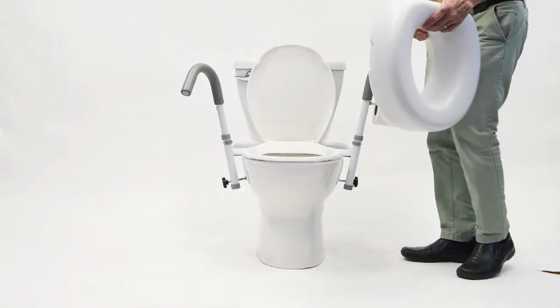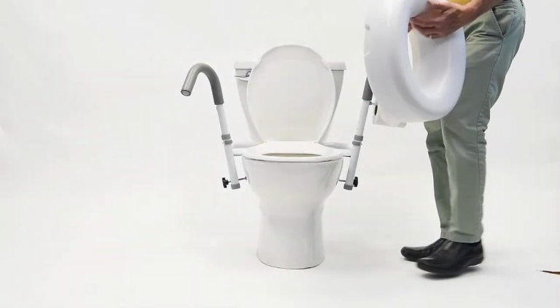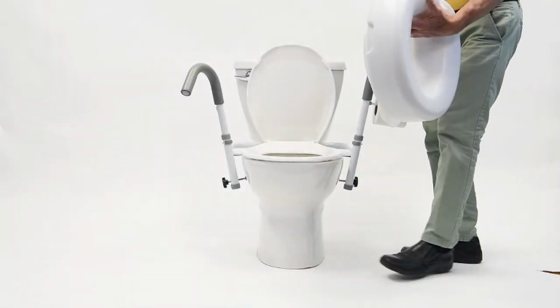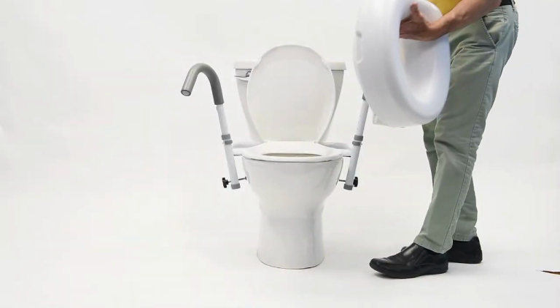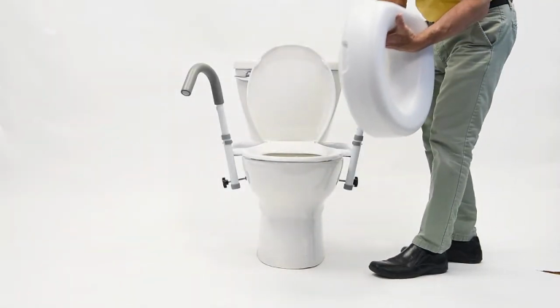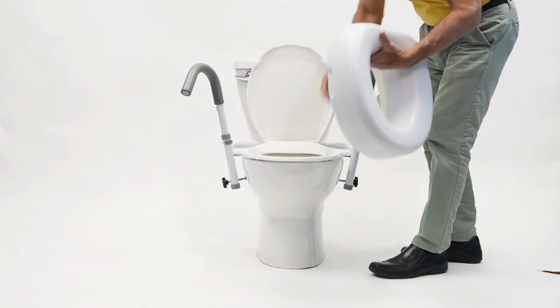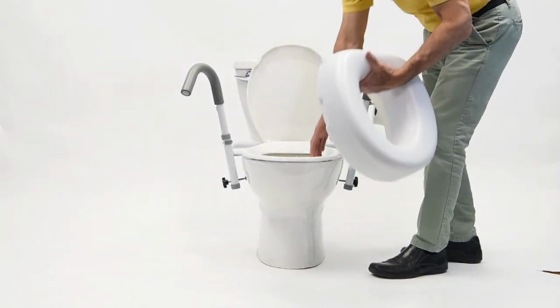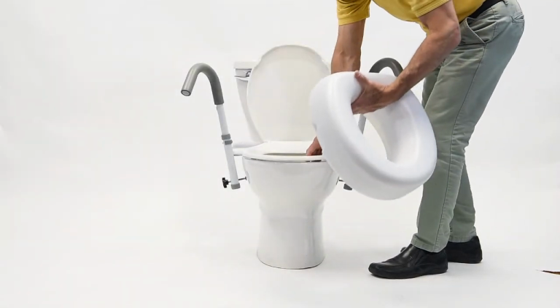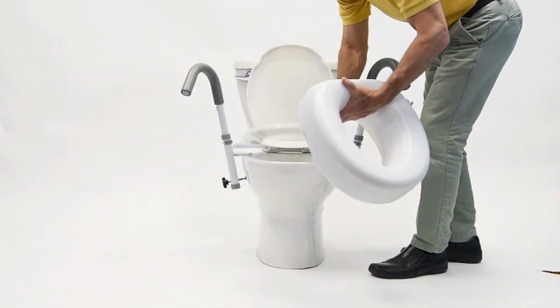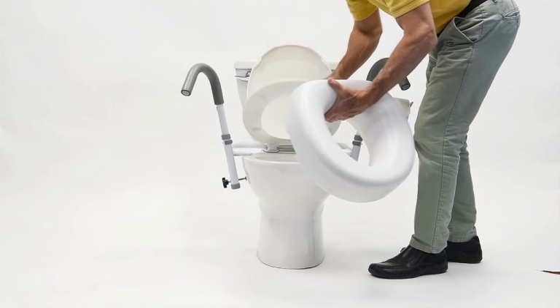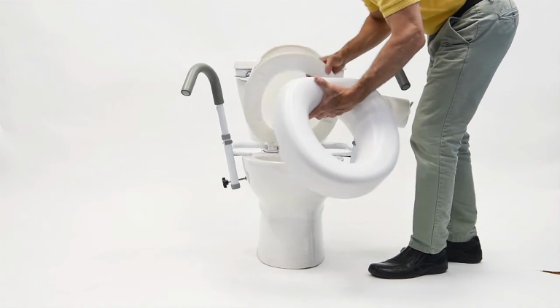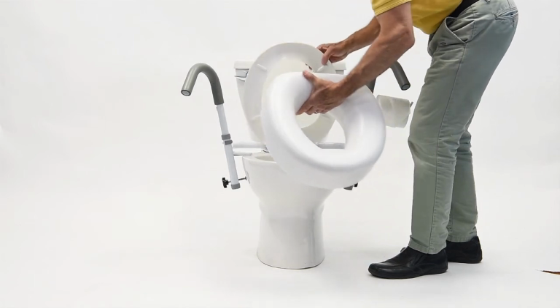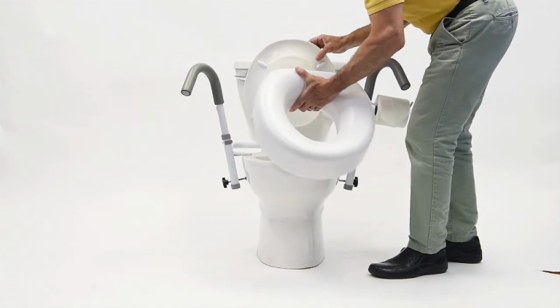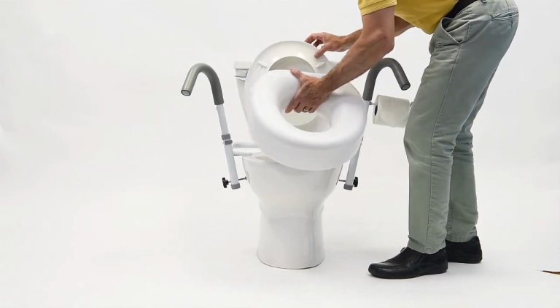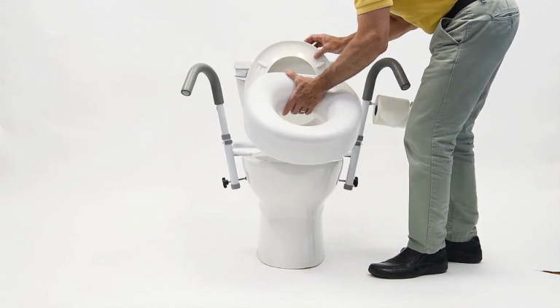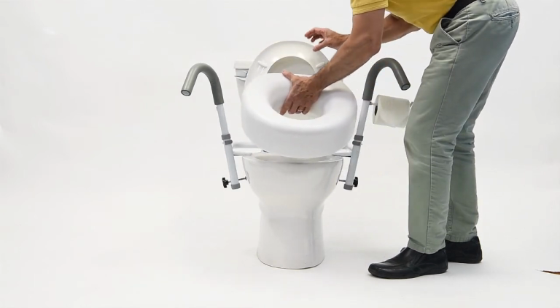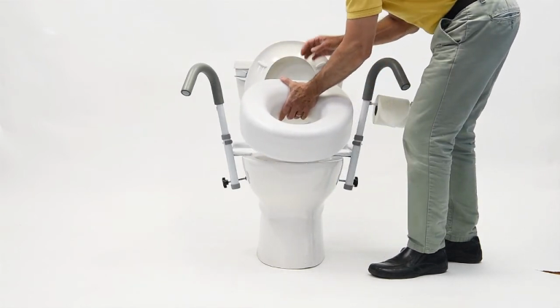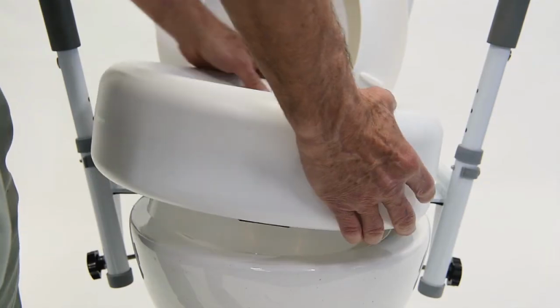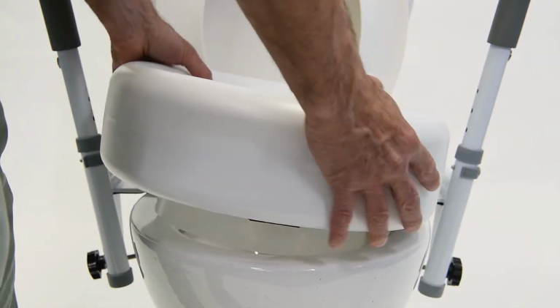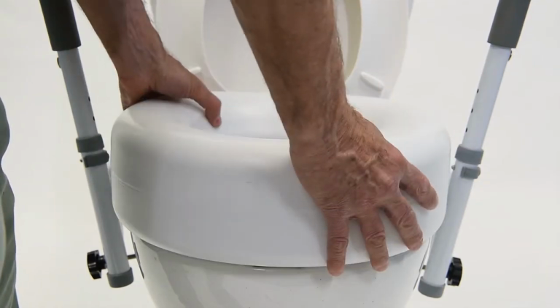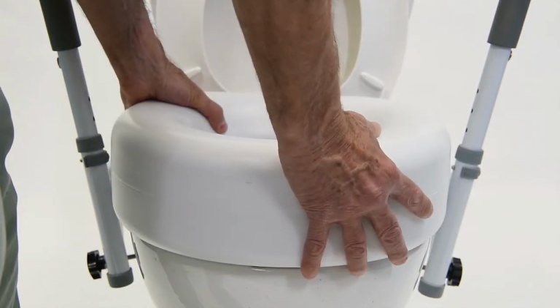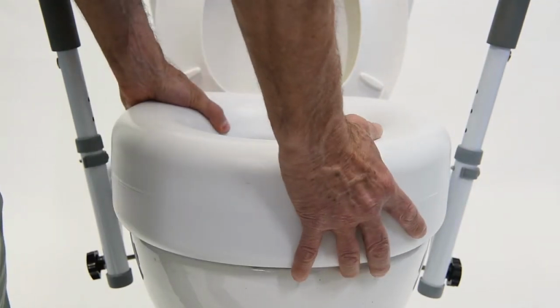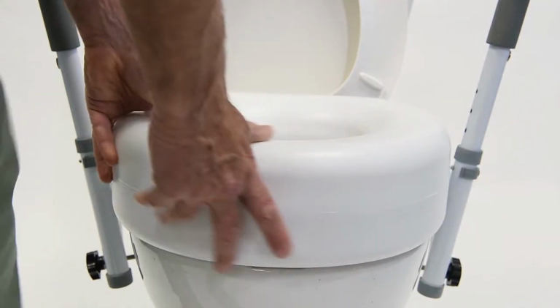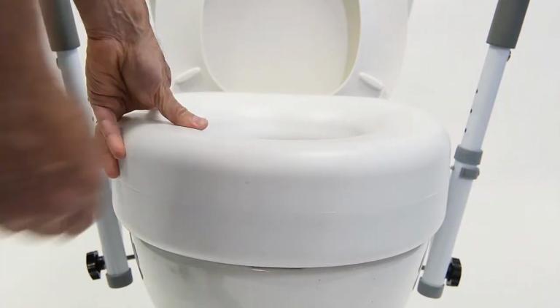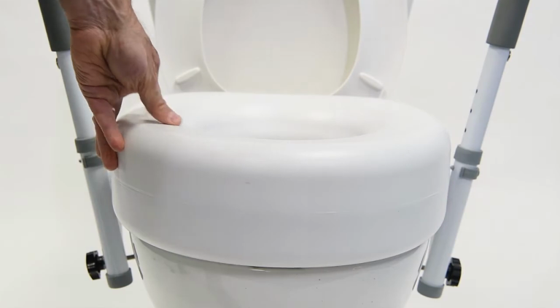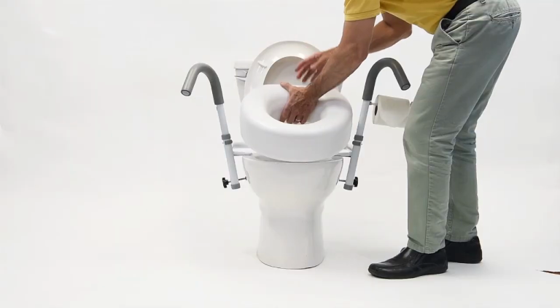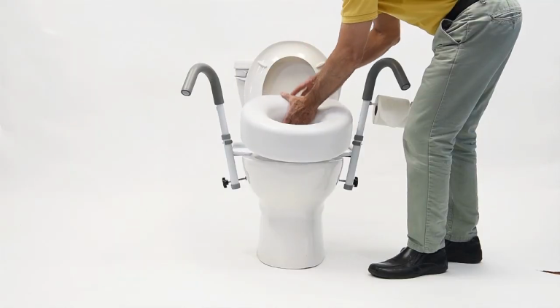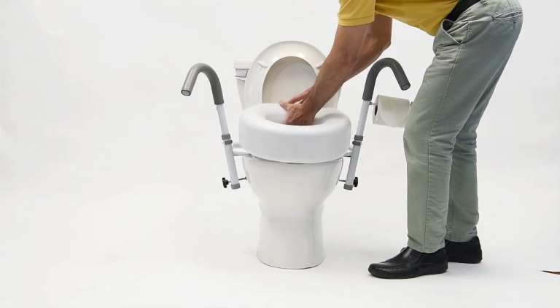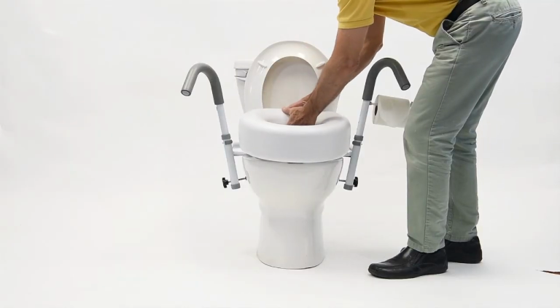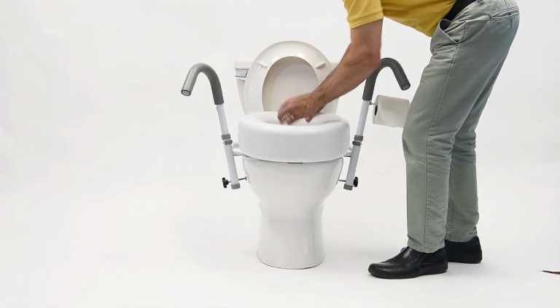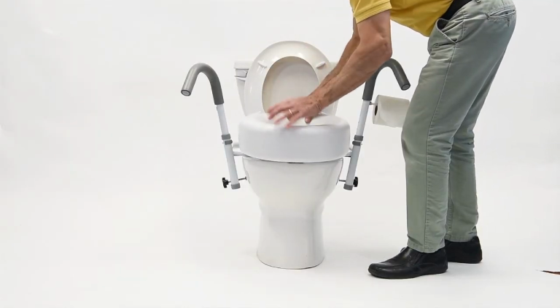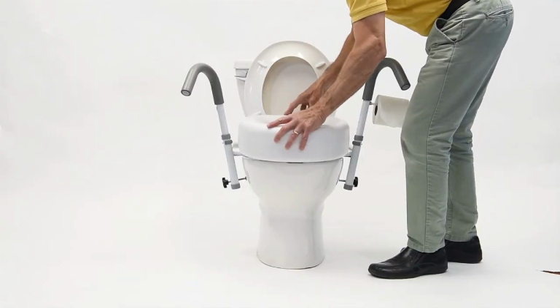The Ultra Frame makes it easy to use a raised toilet seat in conjunction with other features. Simply raise both toilet seat and lid and install the raised toilet seat.